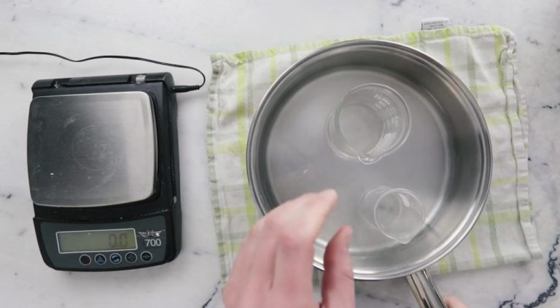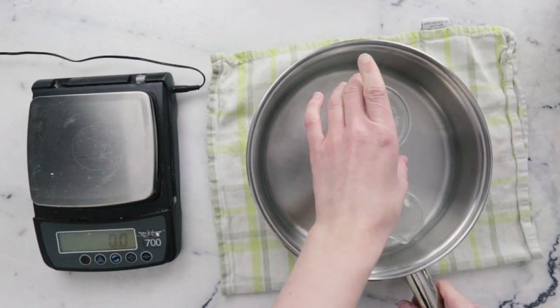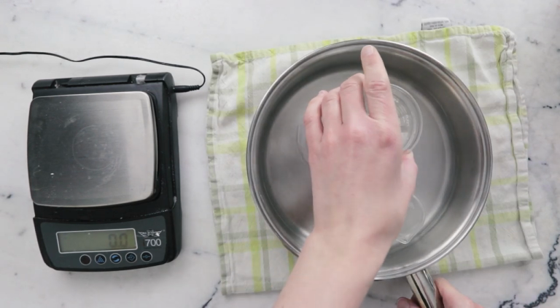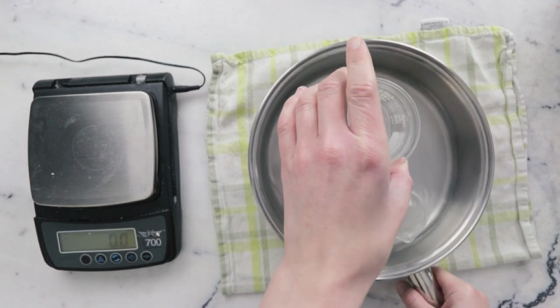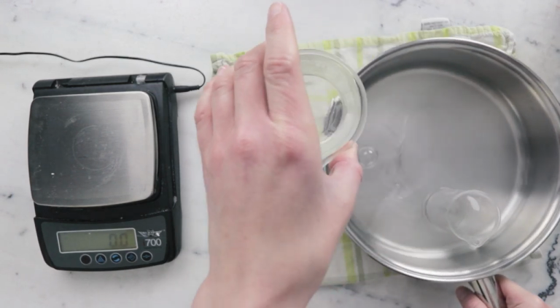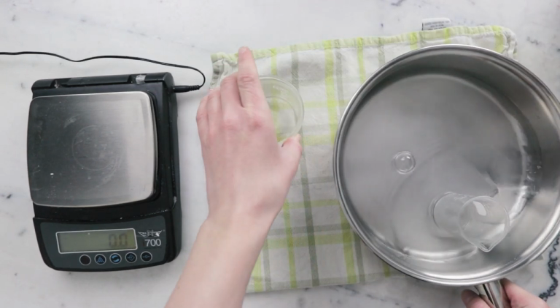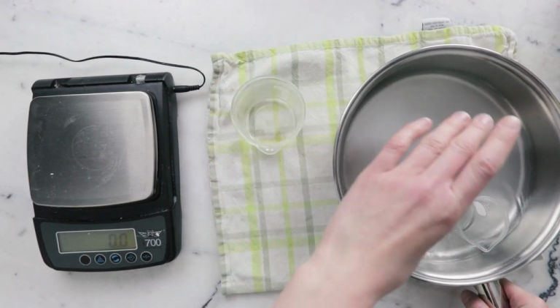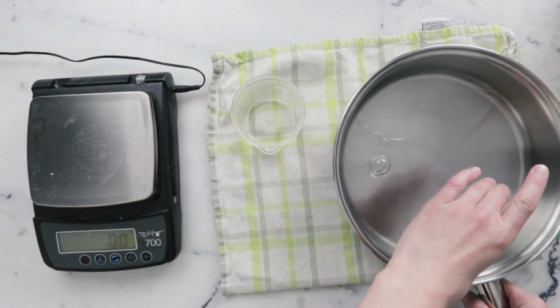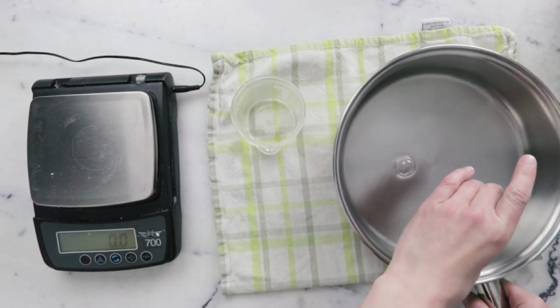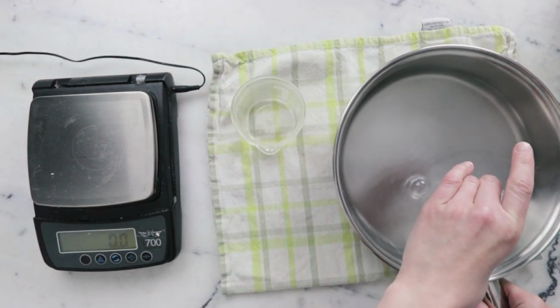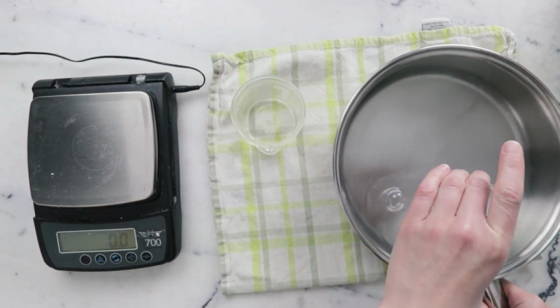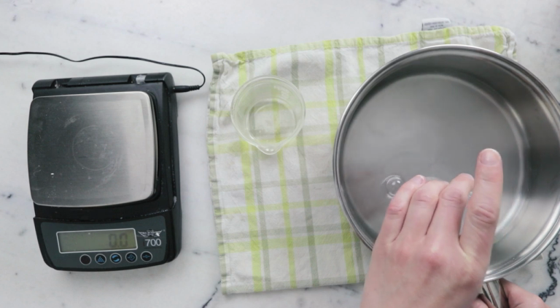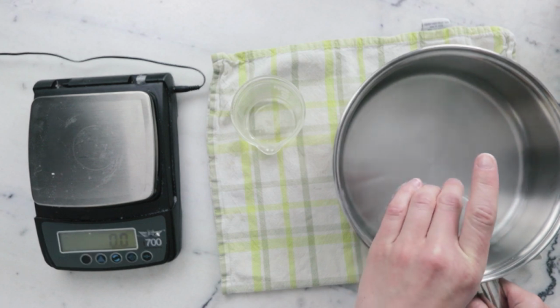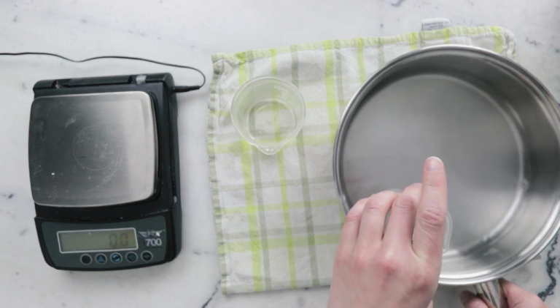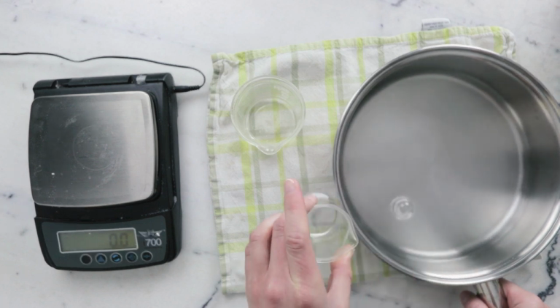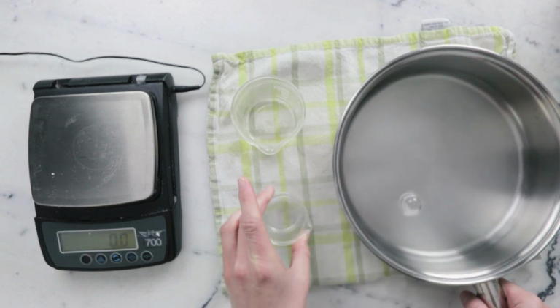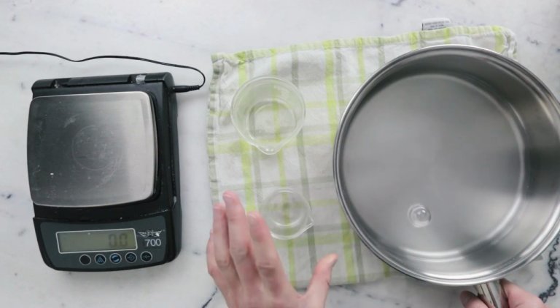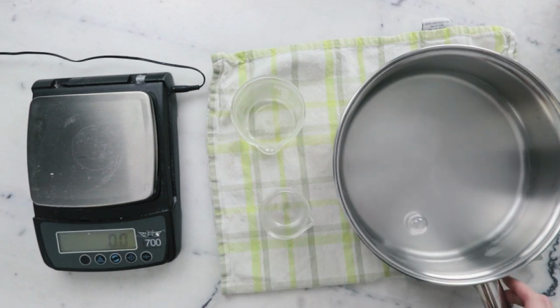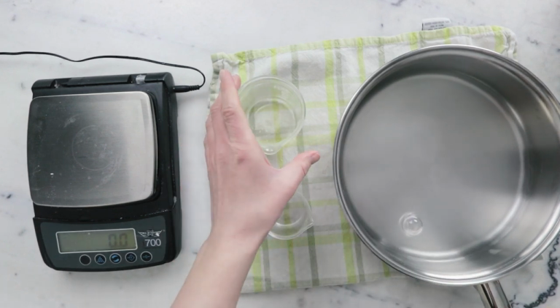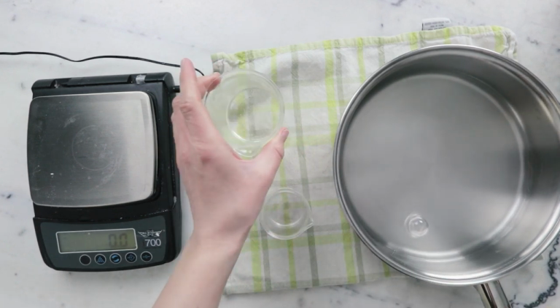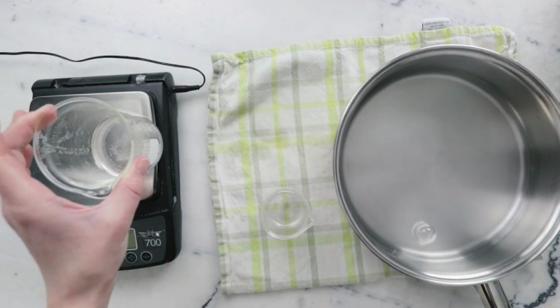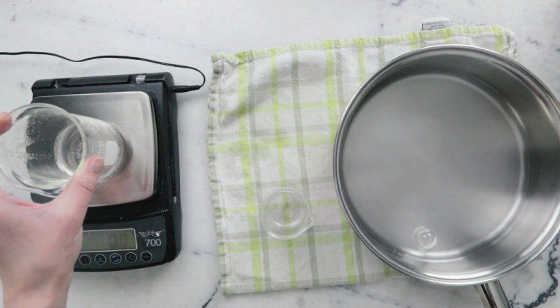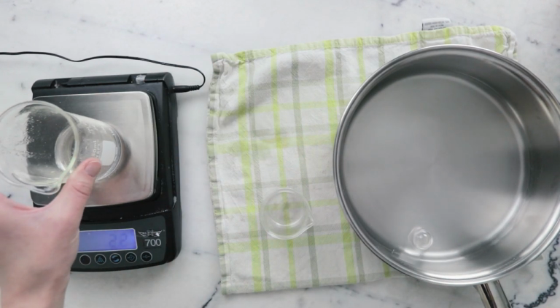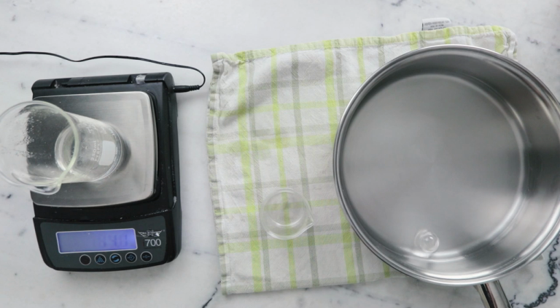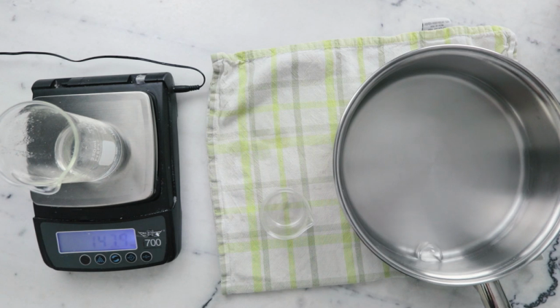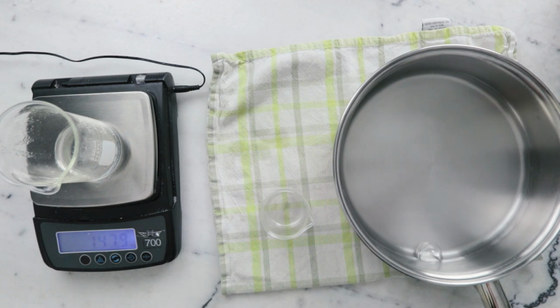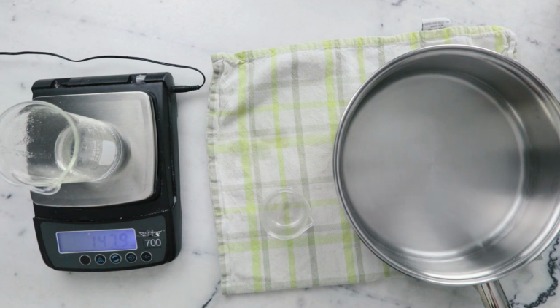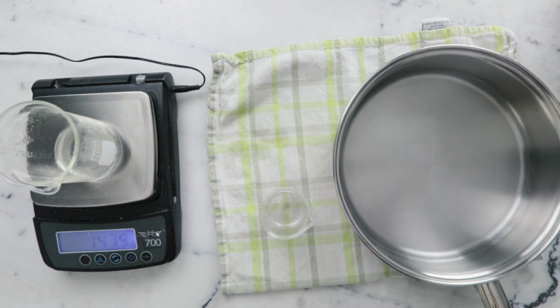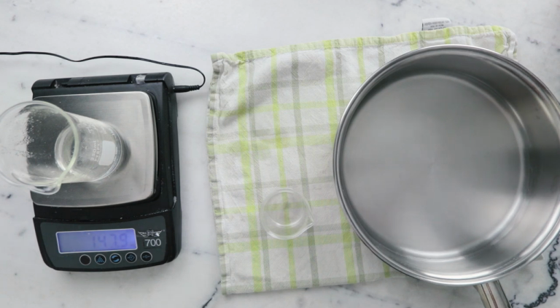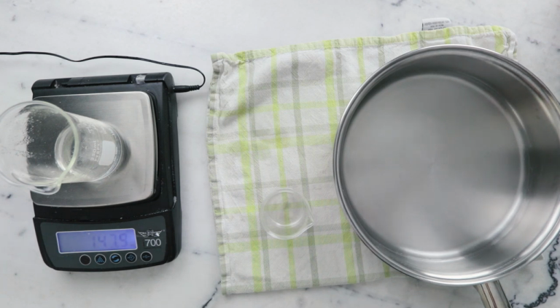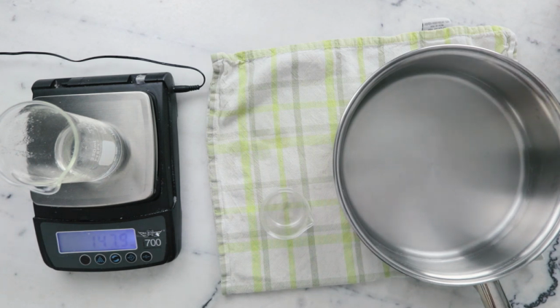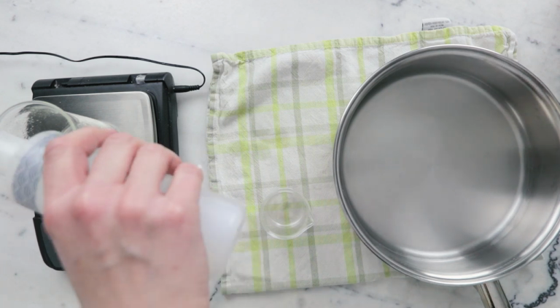Once everything has heated through and melted, remove the water bath from the heat and then remove your beakers from the water bath. Now we're going to top up the water phase to the number we wrote down earlier with some preheated distilled water.